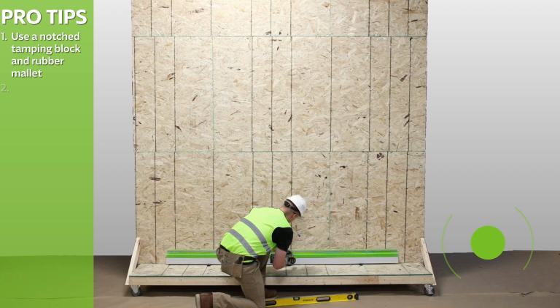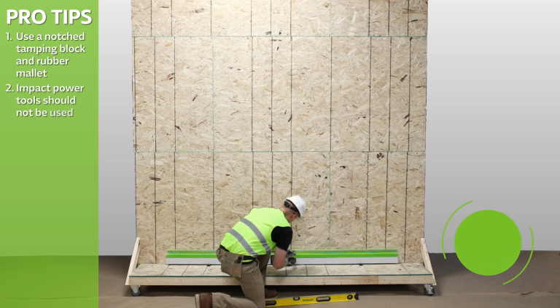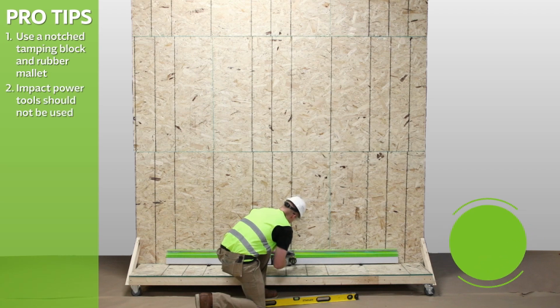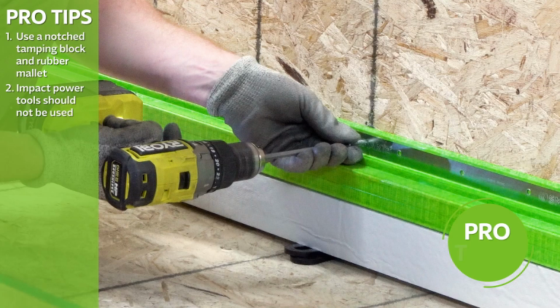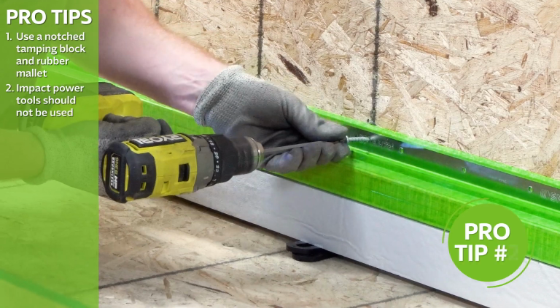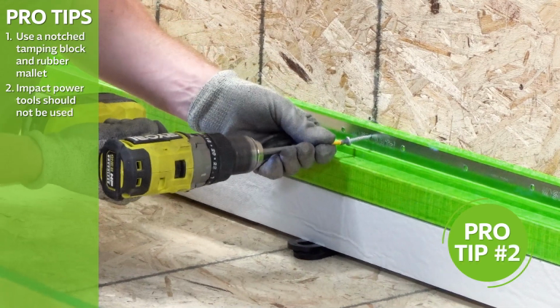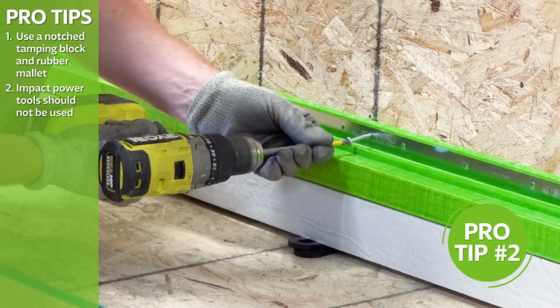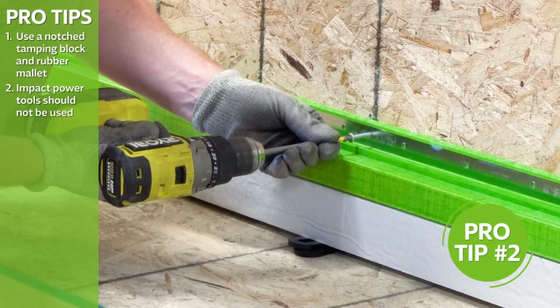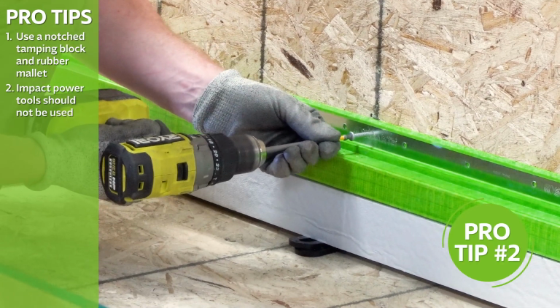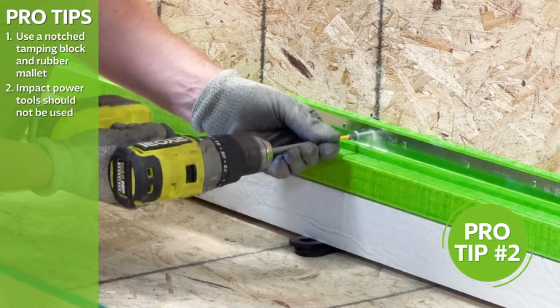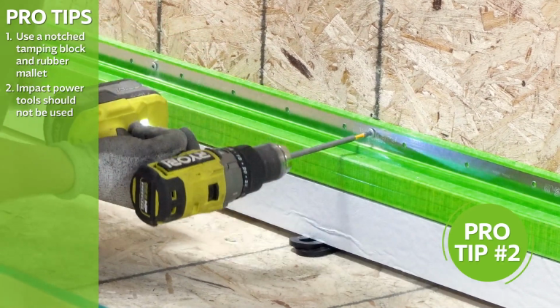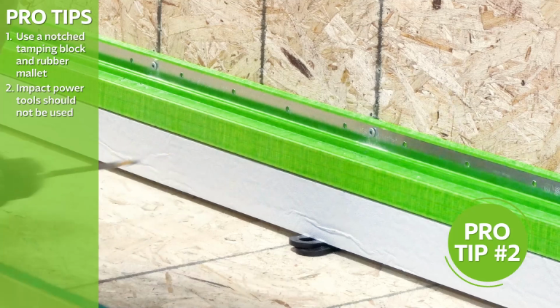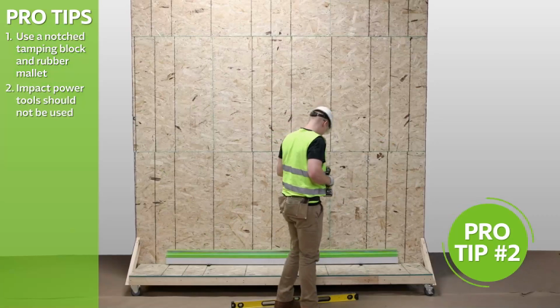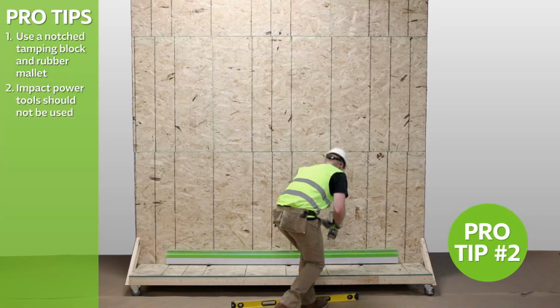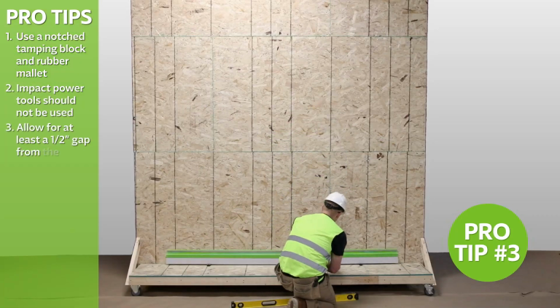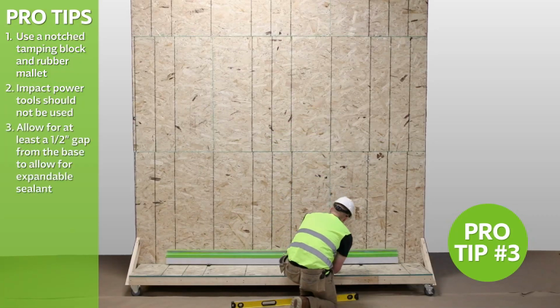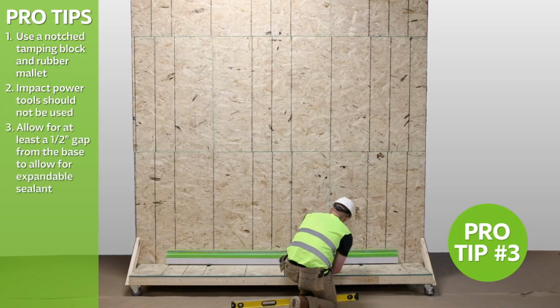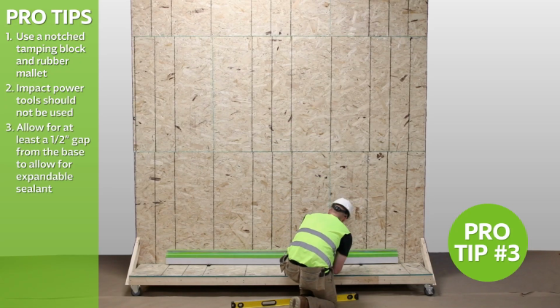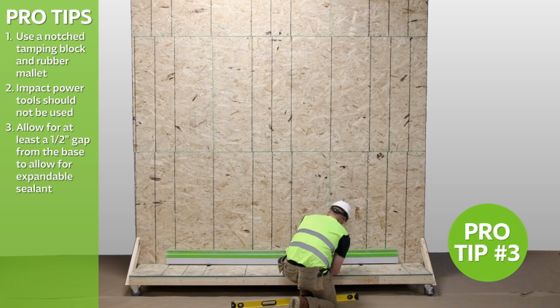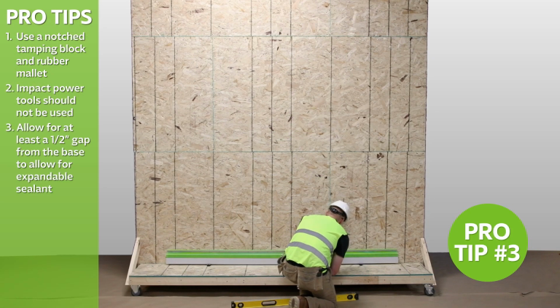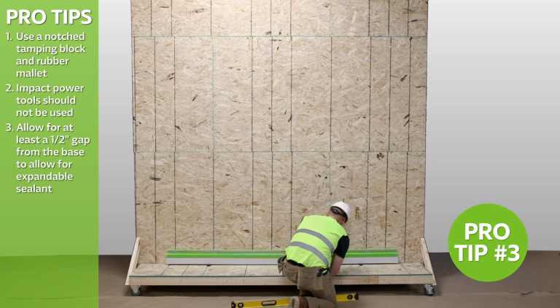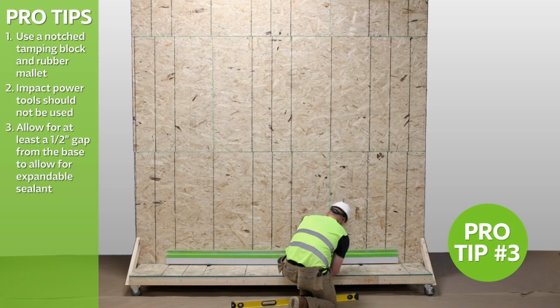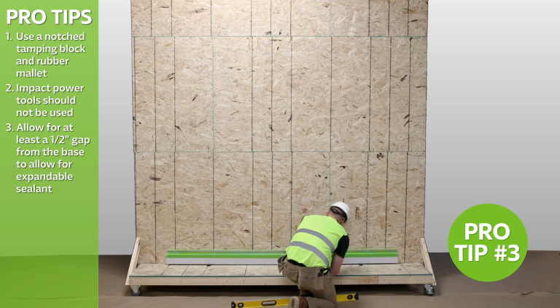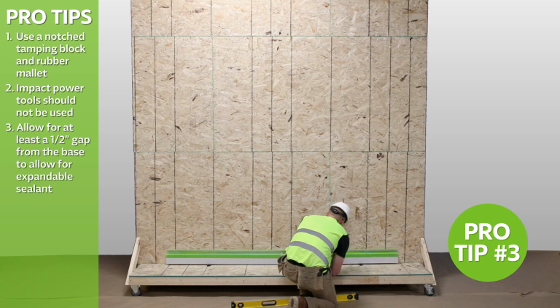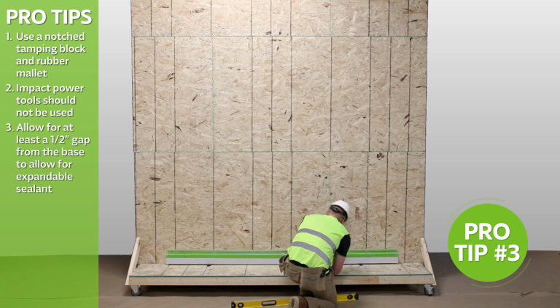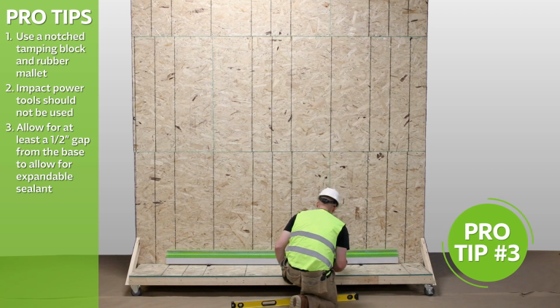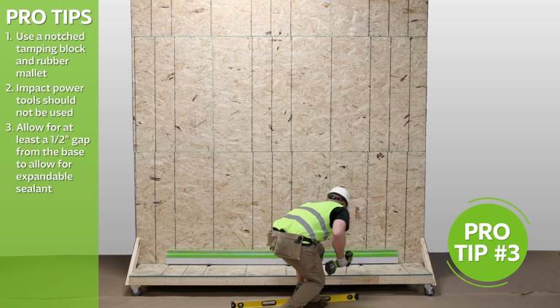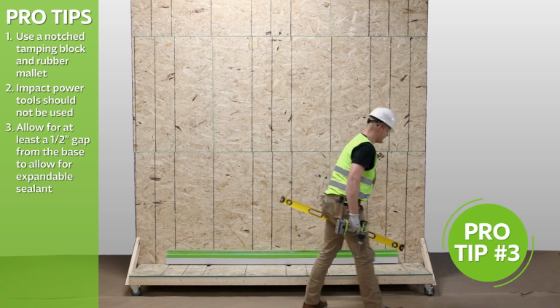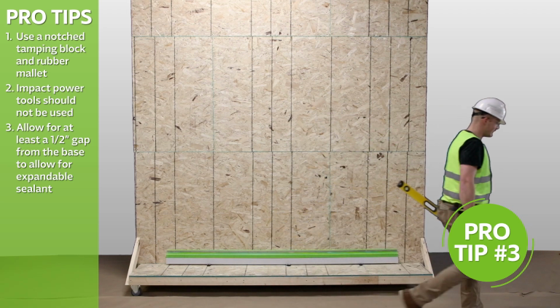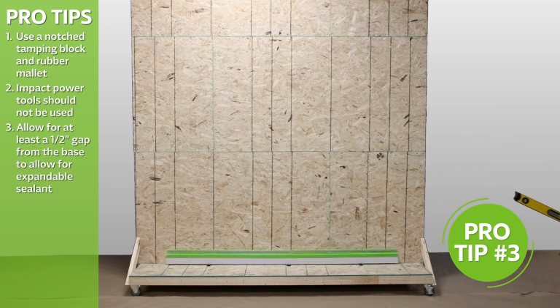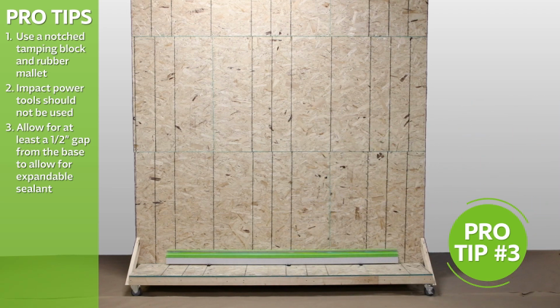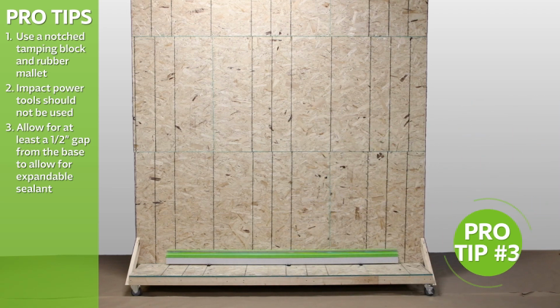Use a clutch drill instead of impact power tools to install Smart CI Building Enclosure Systems. Allow for at least a 1.5-inch gap for approved expandable sealant between the base and the starting row of Green Girt CMH and custom-profiled polyiso.